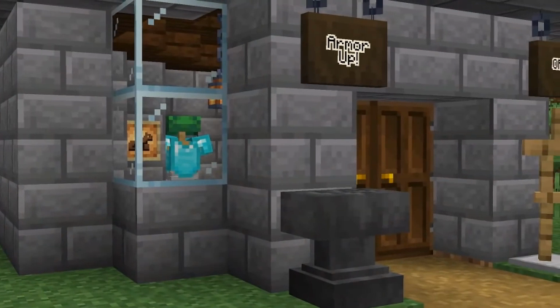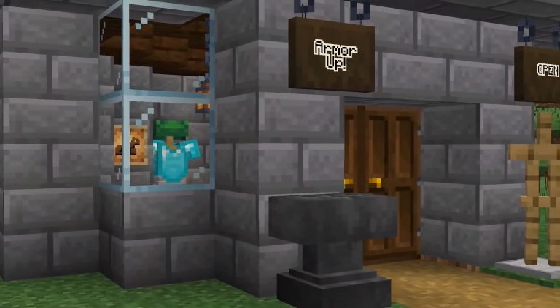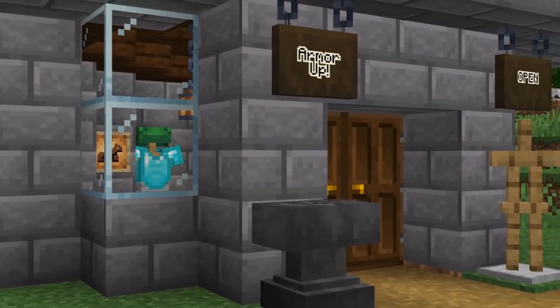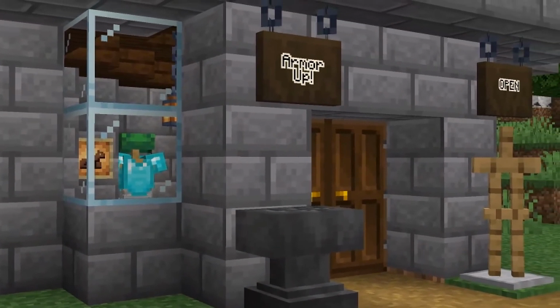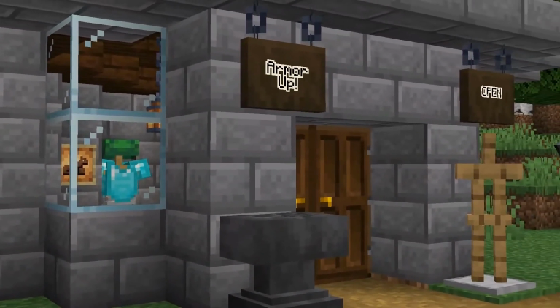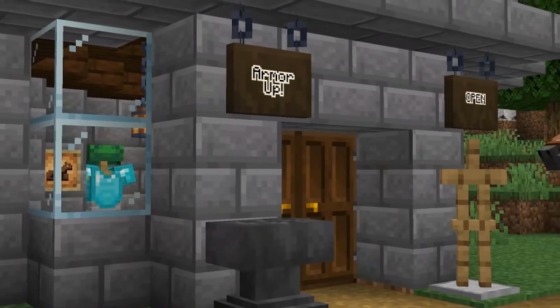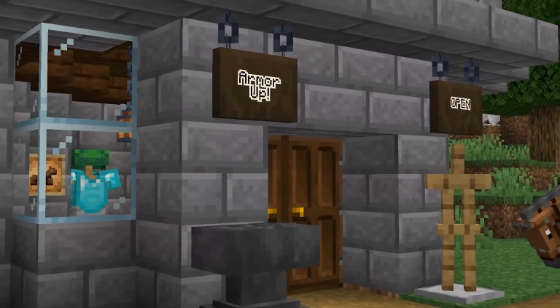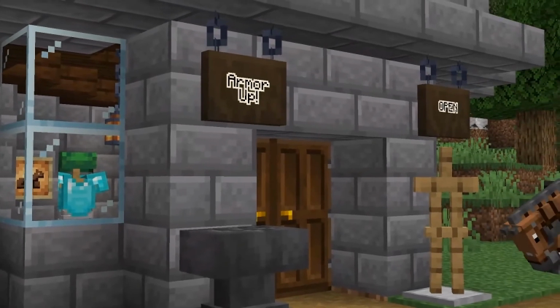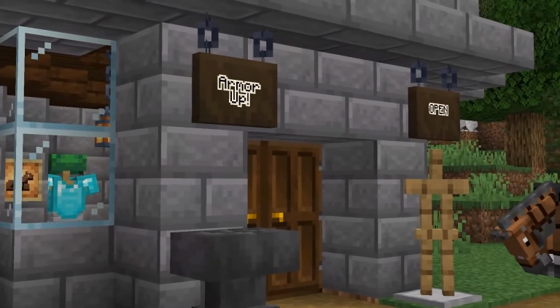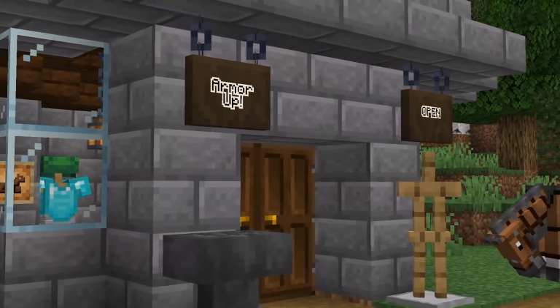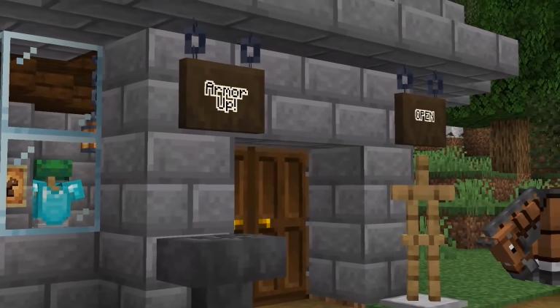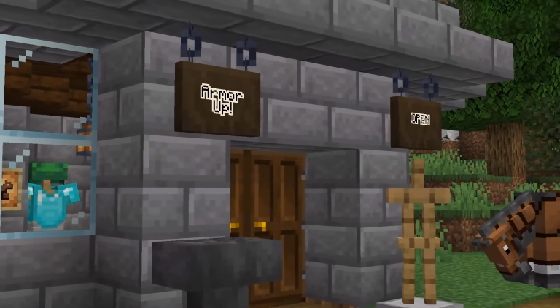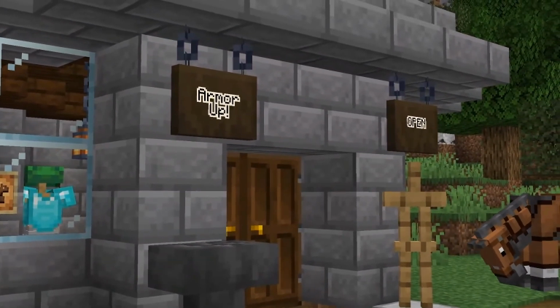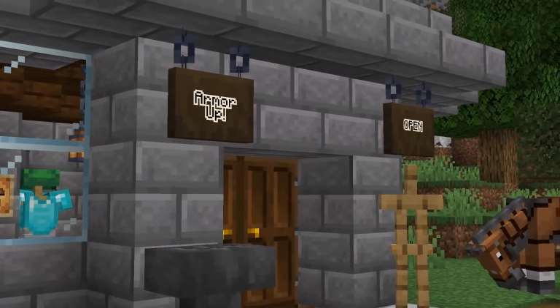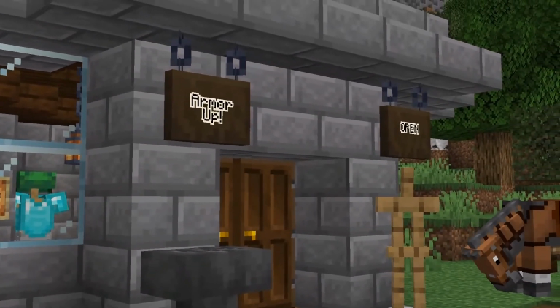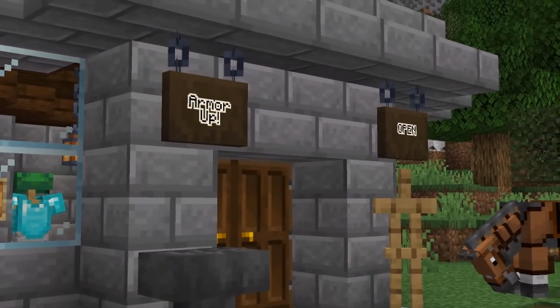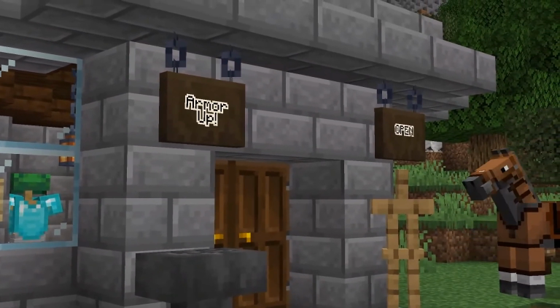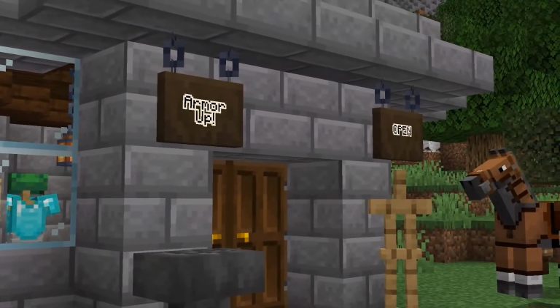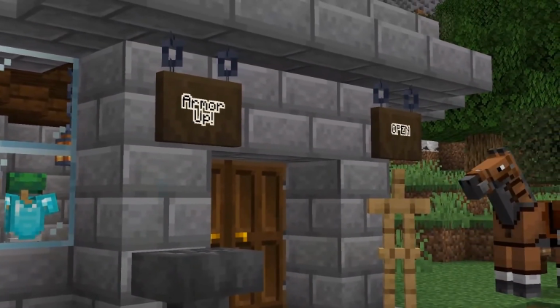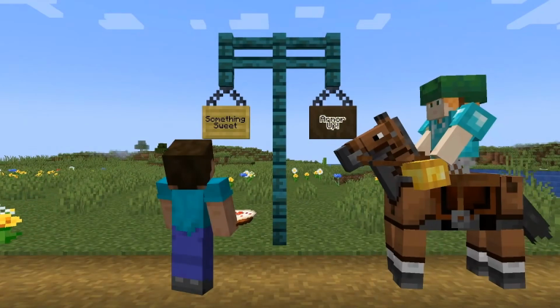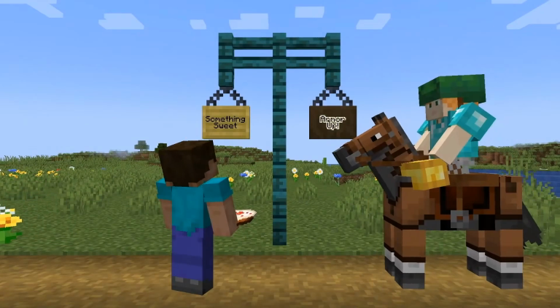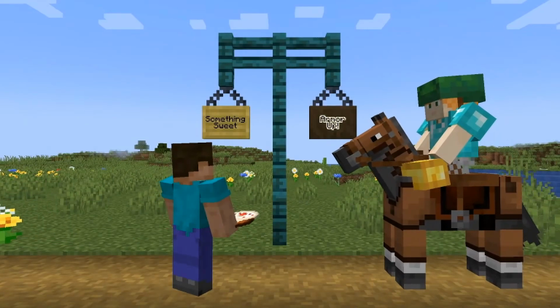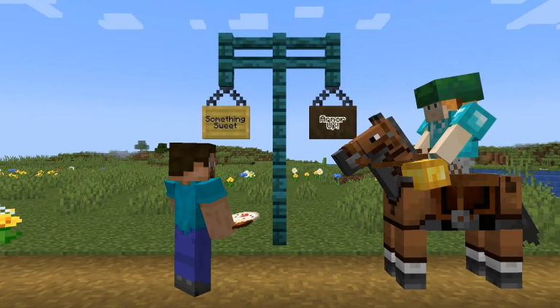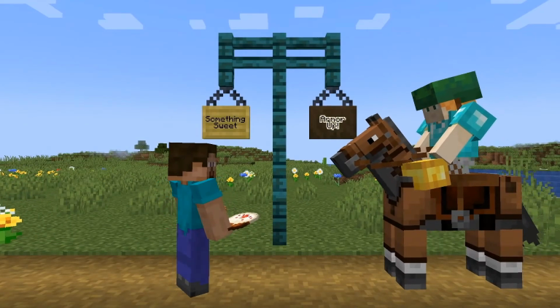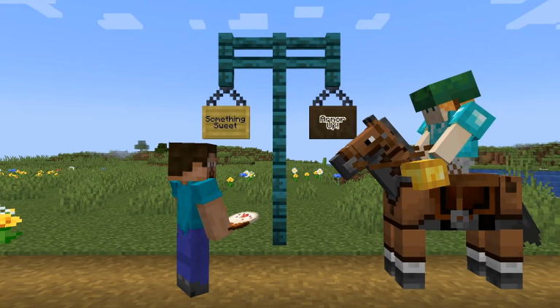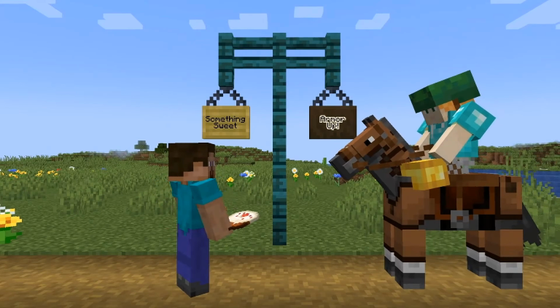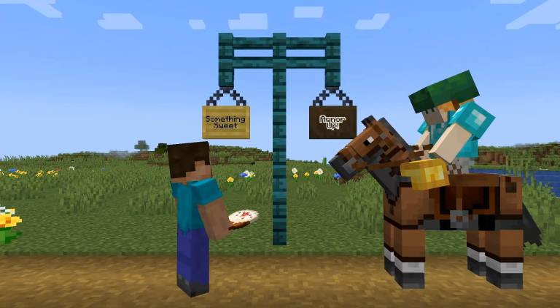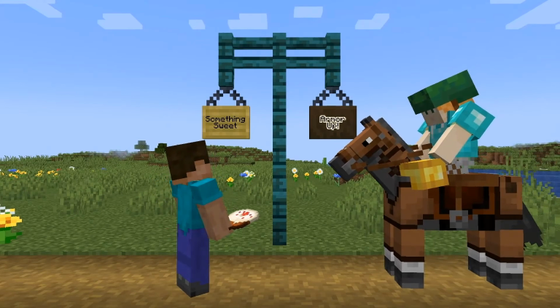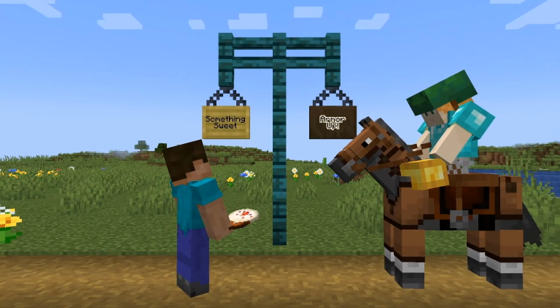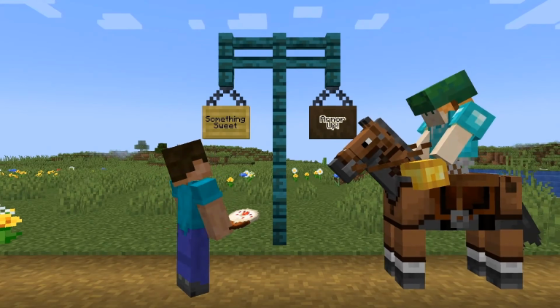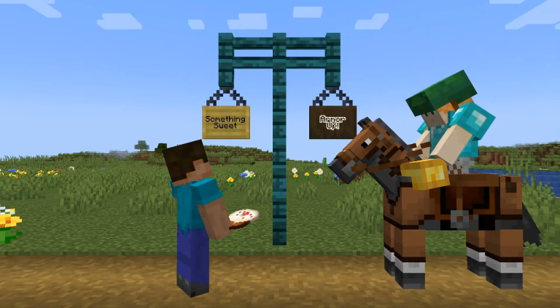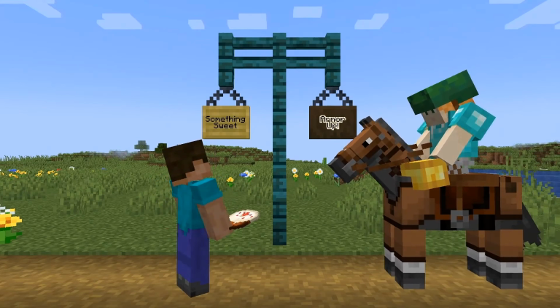Combined with the different colours of the stripped logs and text, I can easily see hanging signs becoming one of the most popular blocks in adding detail to builds.